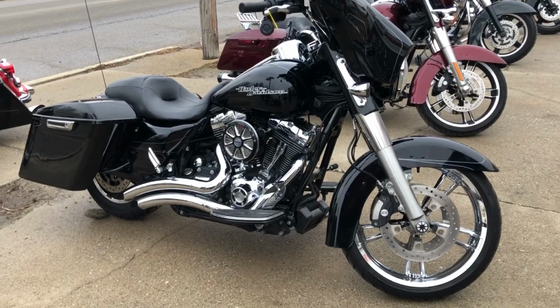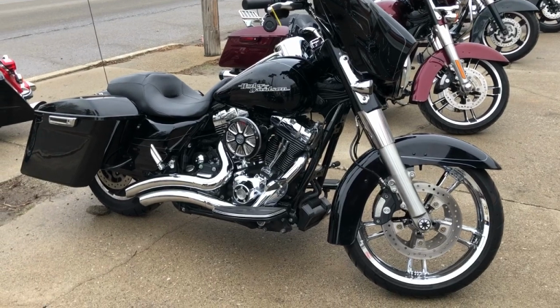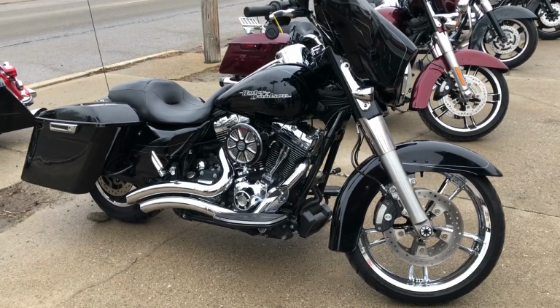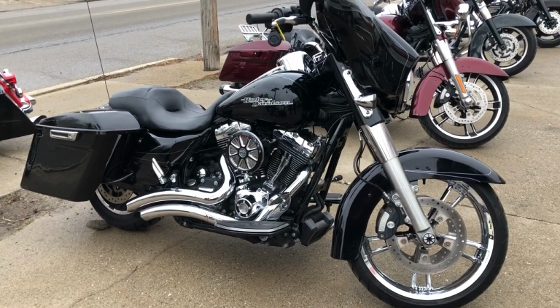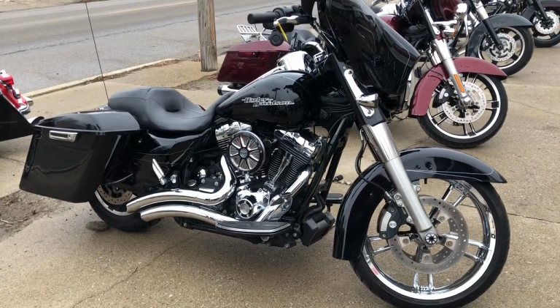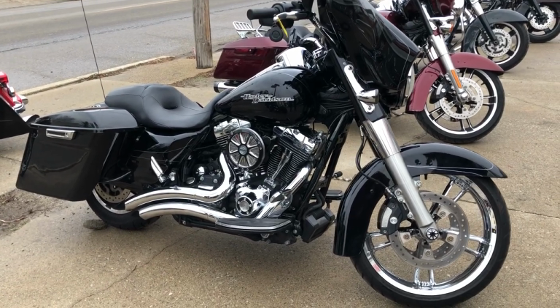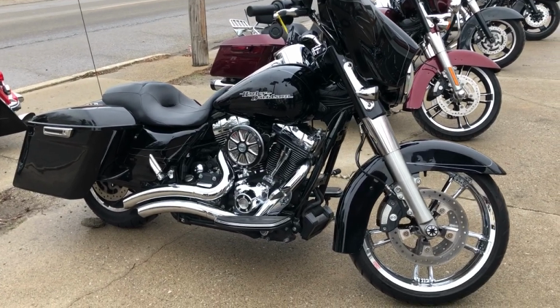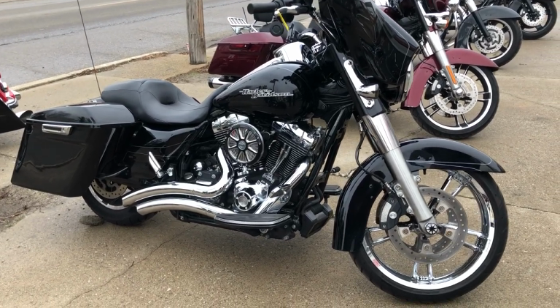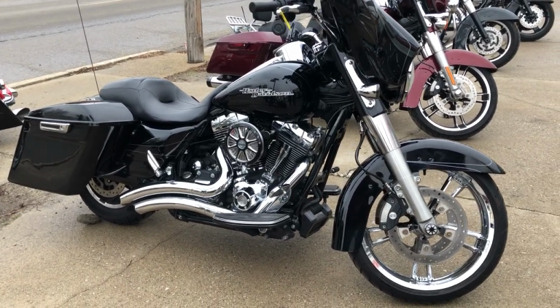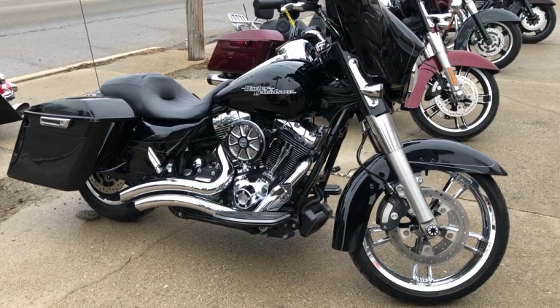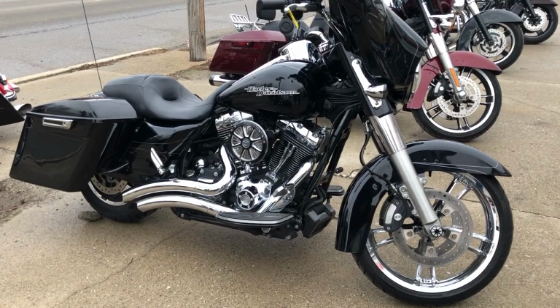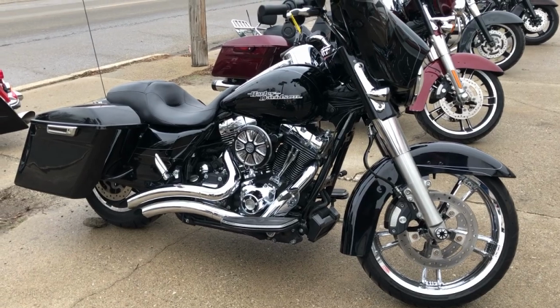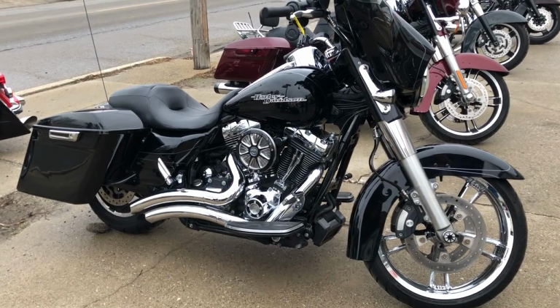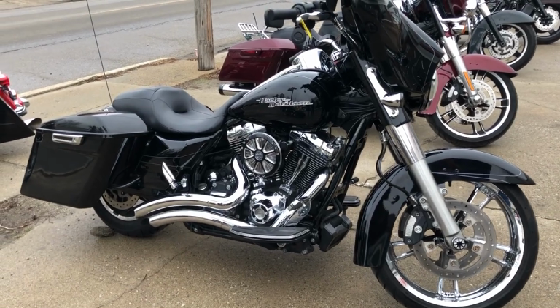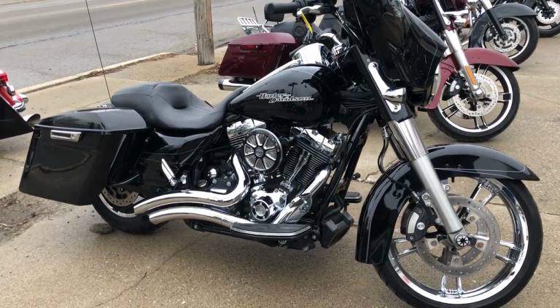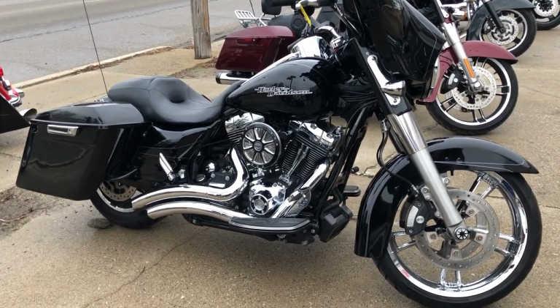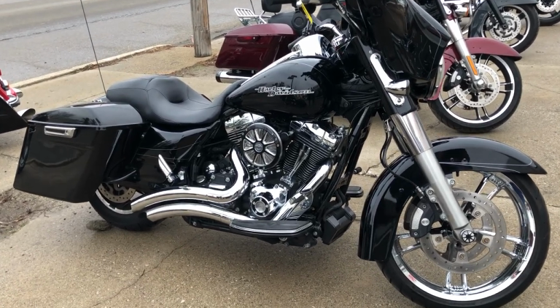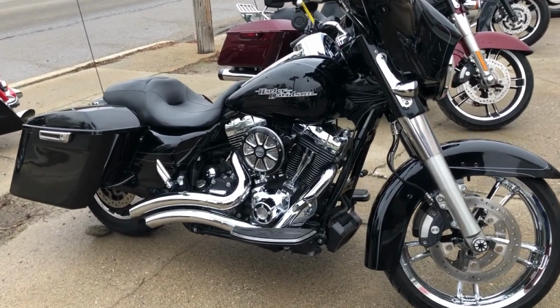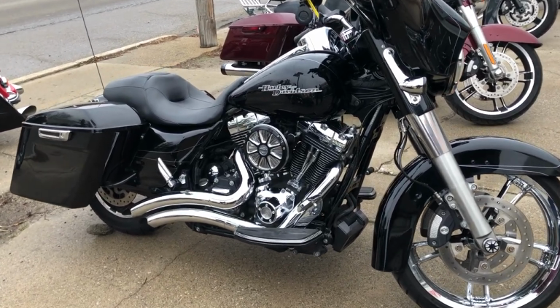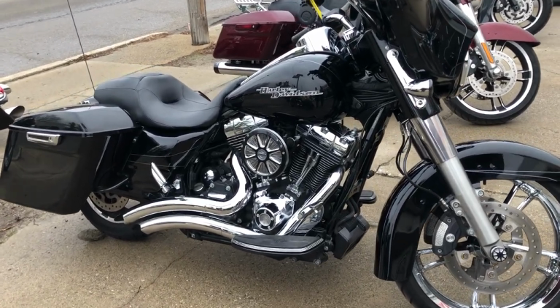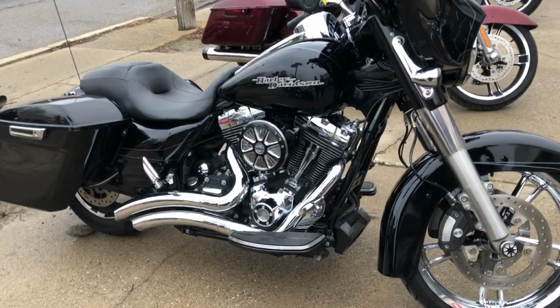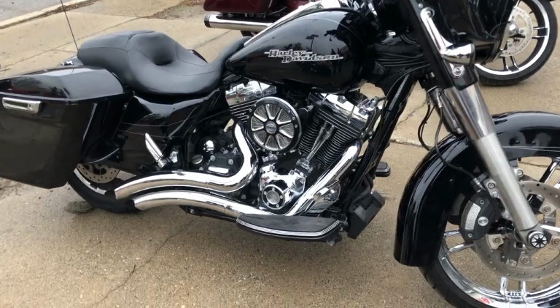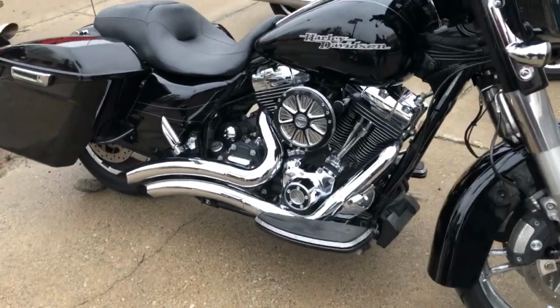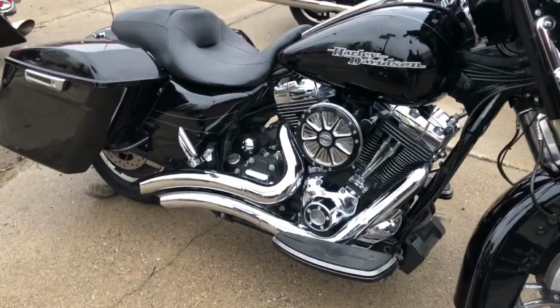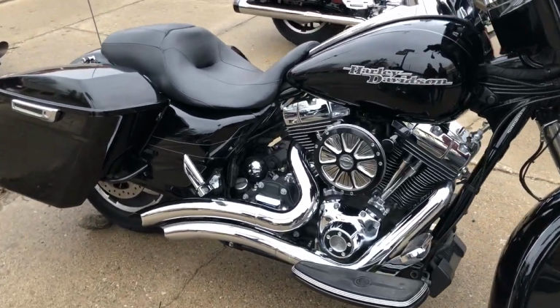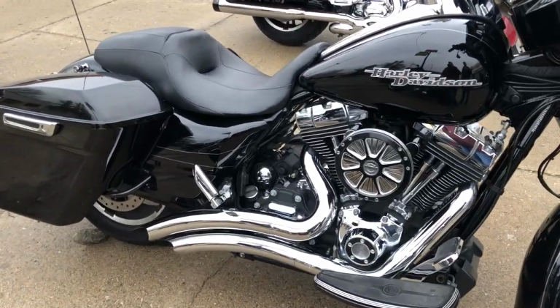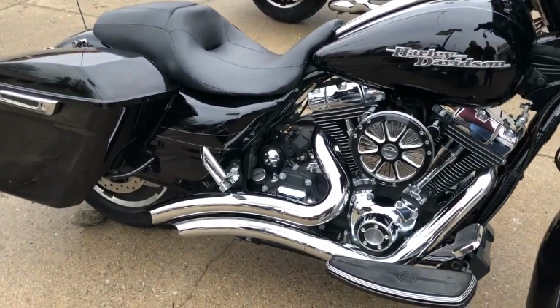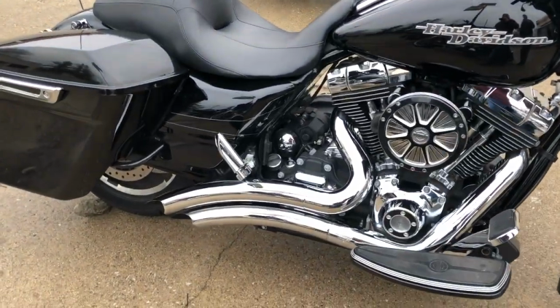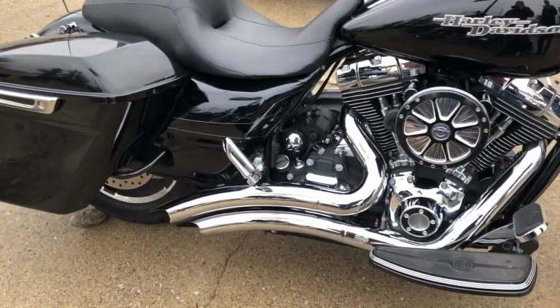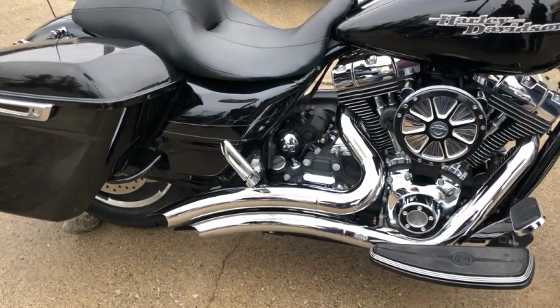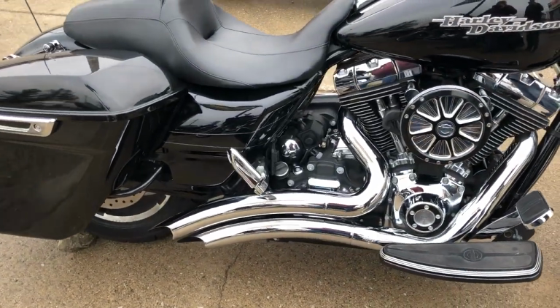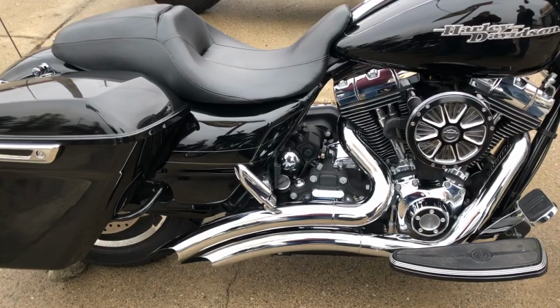Hey guys, this one's sure to turn heads everywhere you go. Used Street Glide for sale with the 19-inch chrome front wheel and about $3,500 in extras. This Street Glide is sharp — it's got the chrome front ring, extended saddlebags,